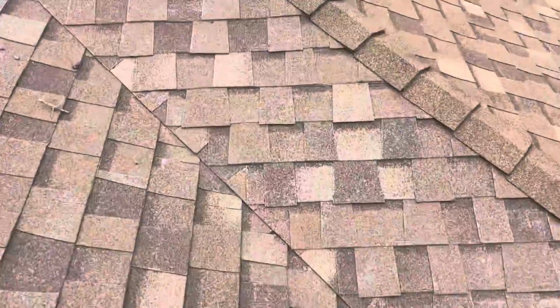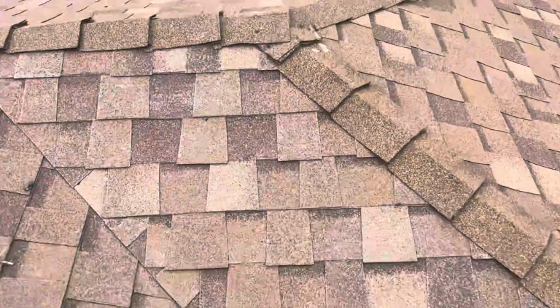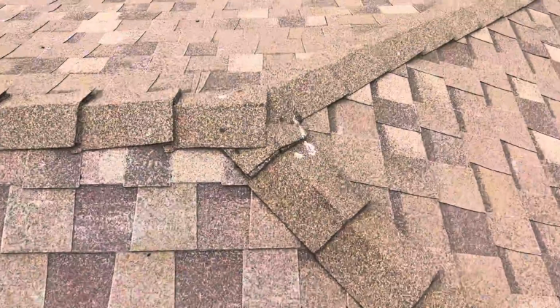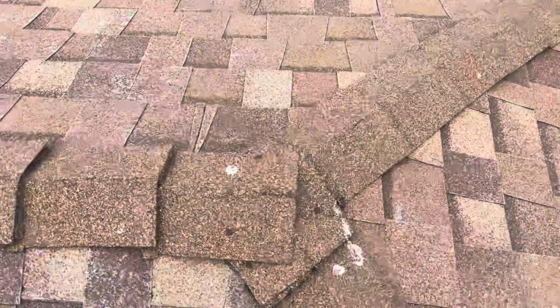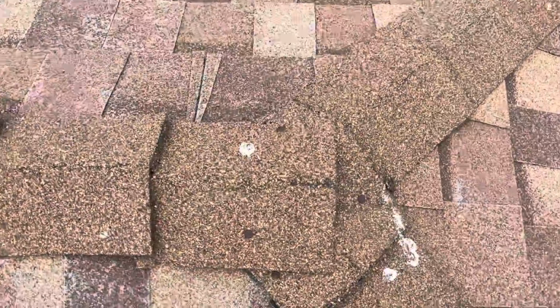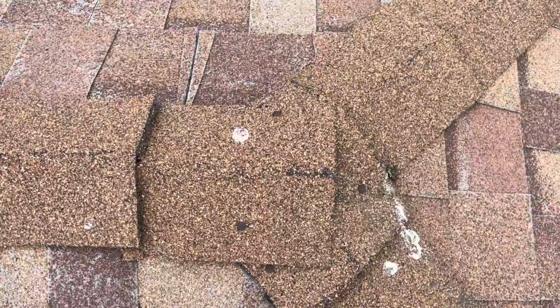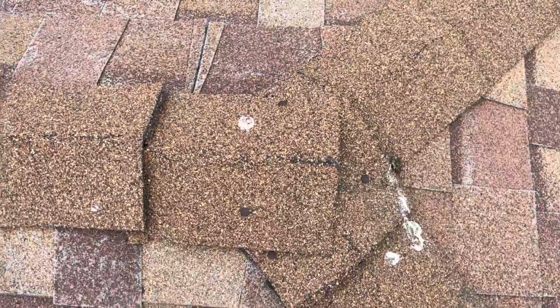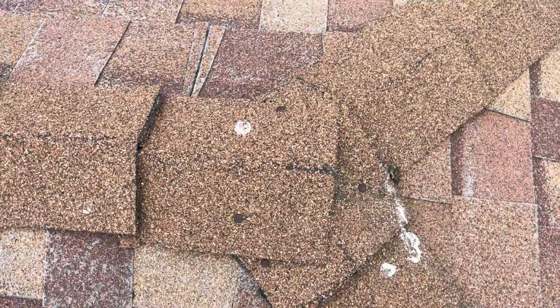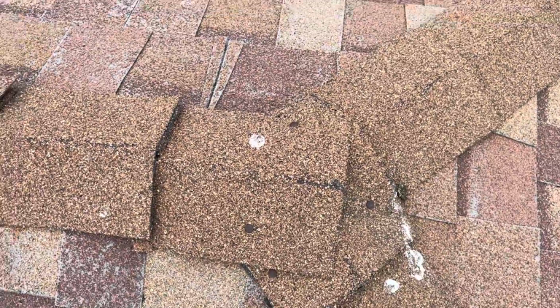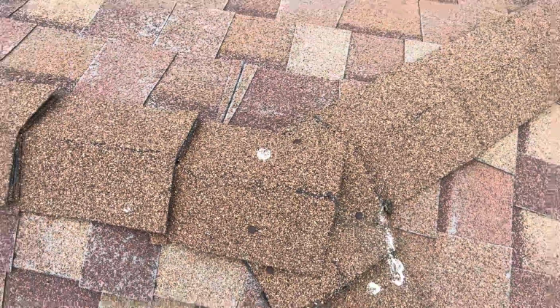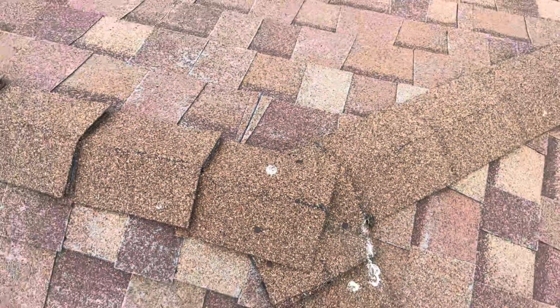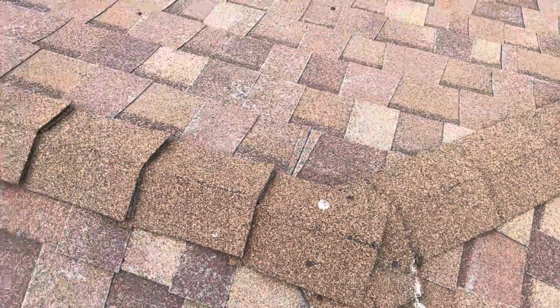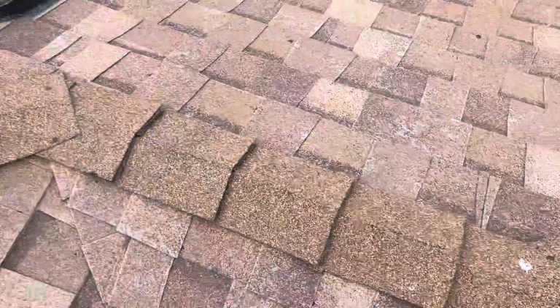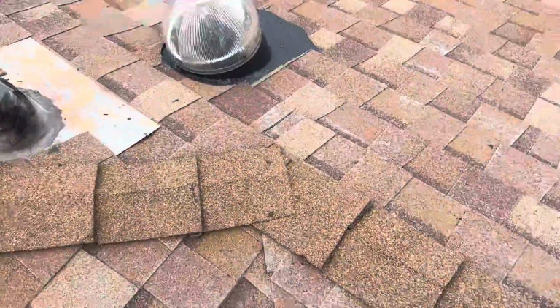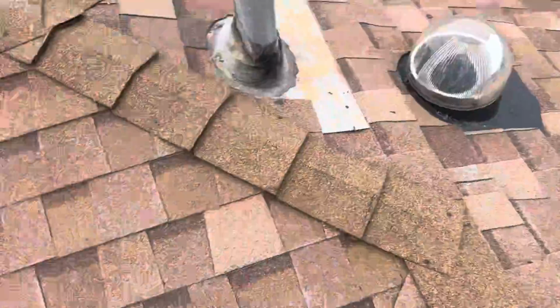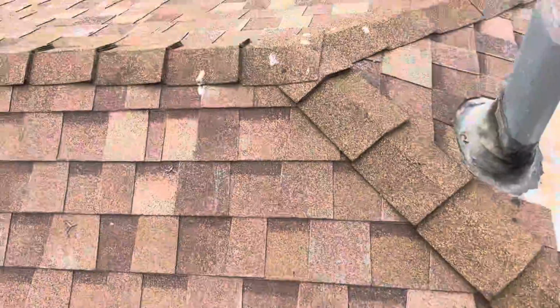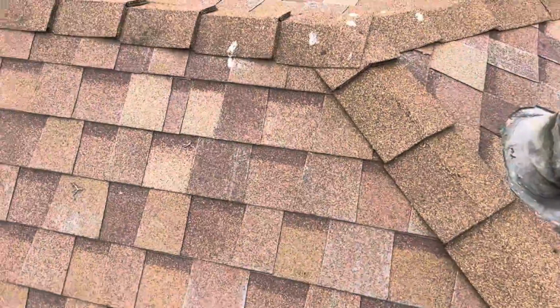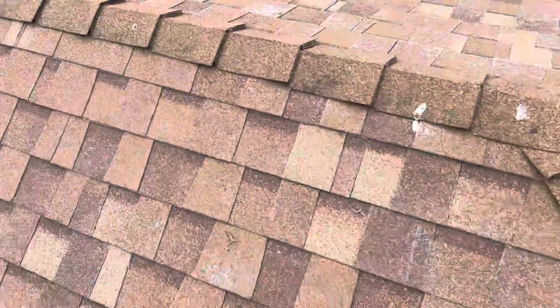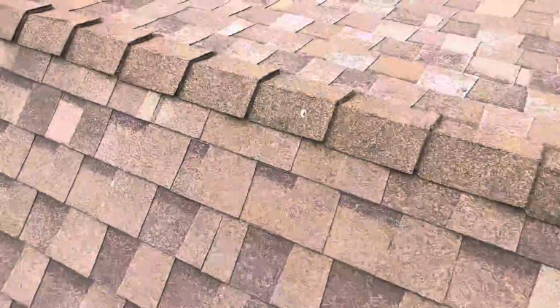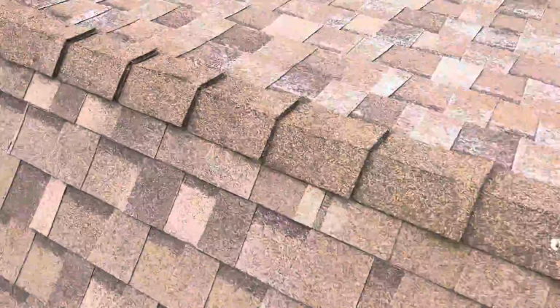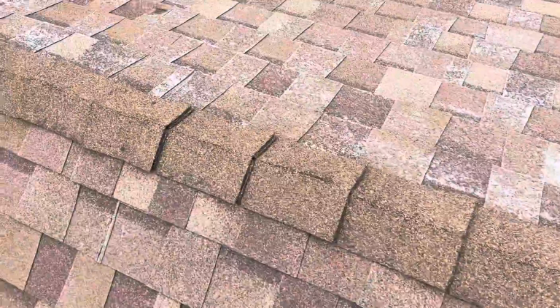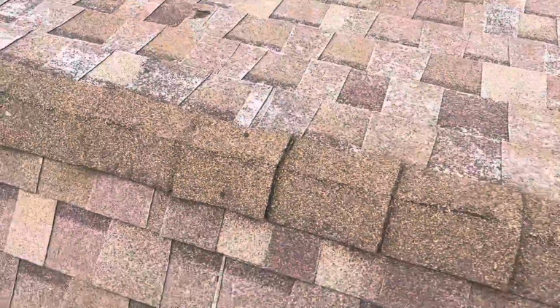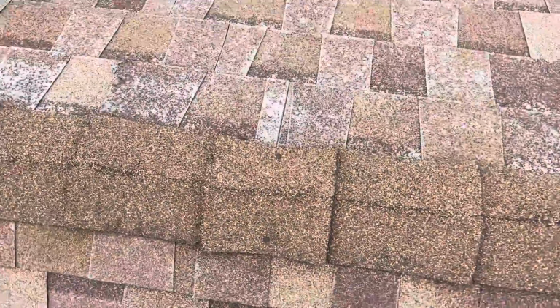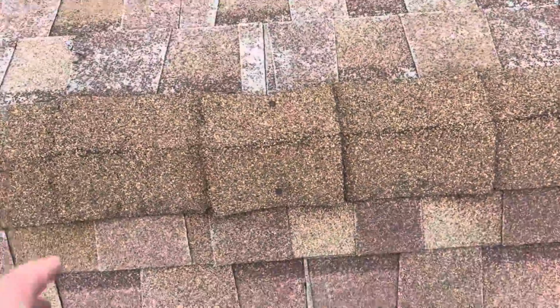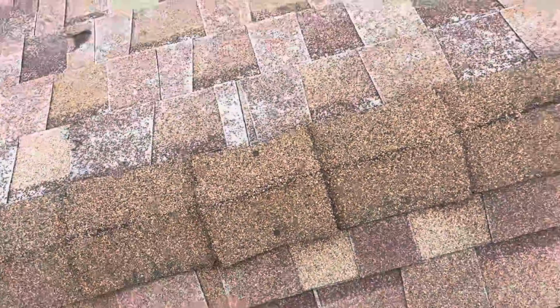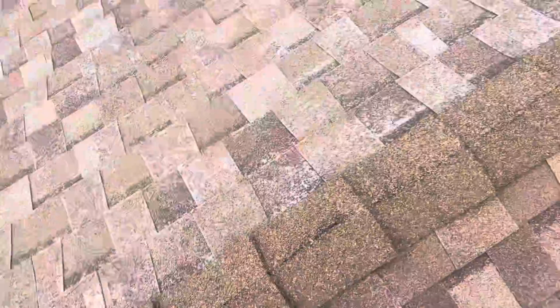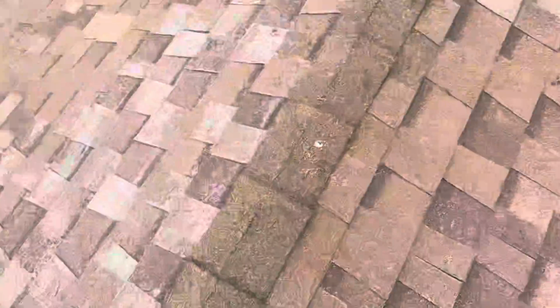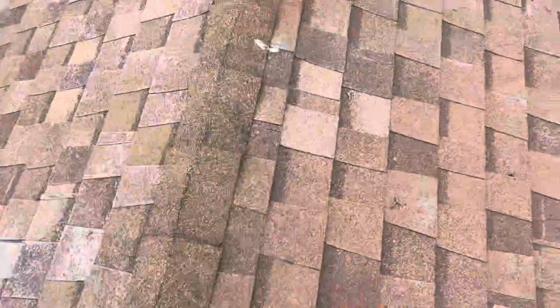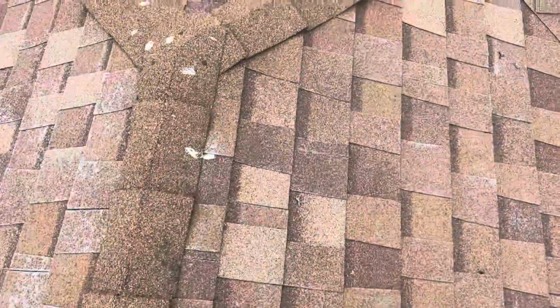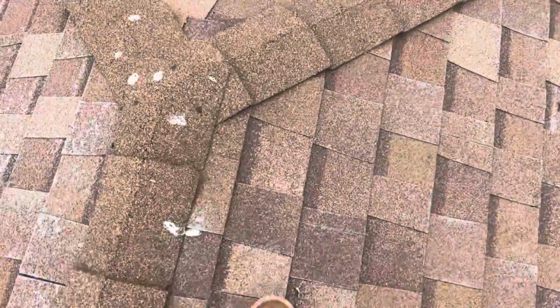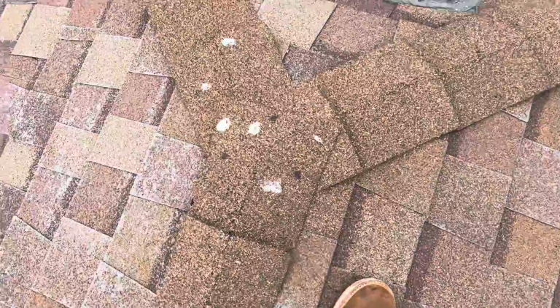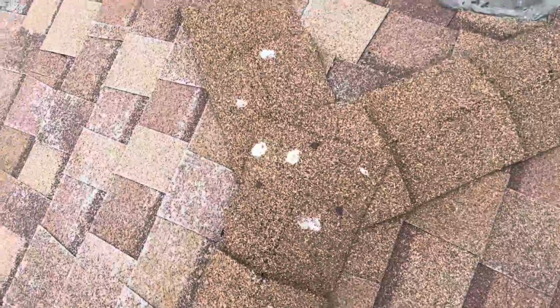Over here we have more exposed nails on the ridge caps. Usually there will be a section on the last ridge cap where they have exposed nails where they finish it, but mastic should be applied to make sure that is not exposed. These are all penetration points.